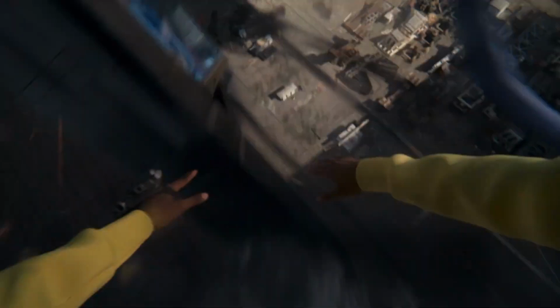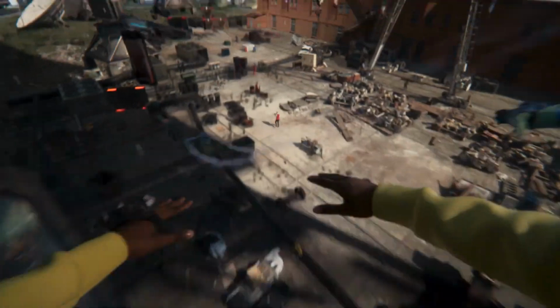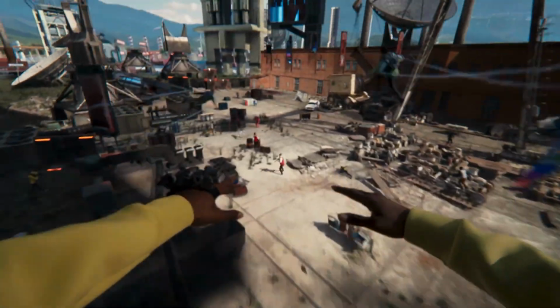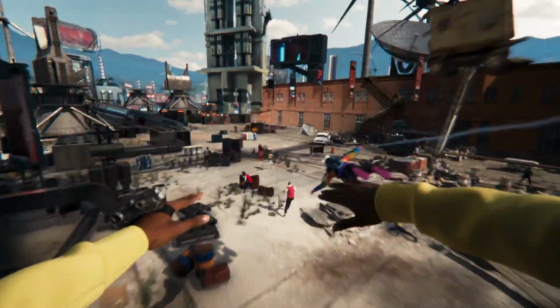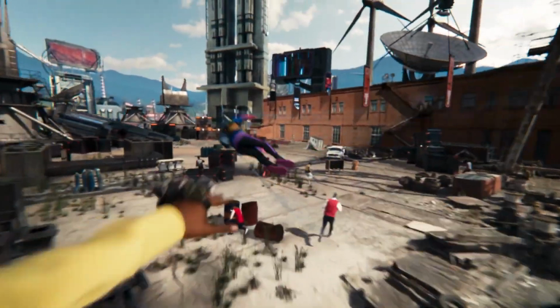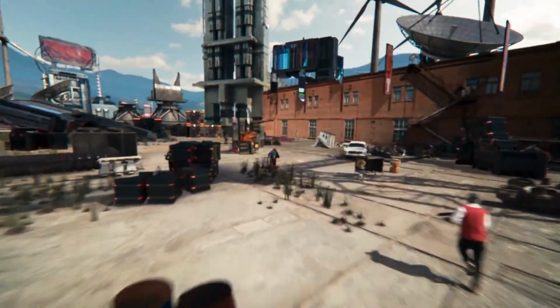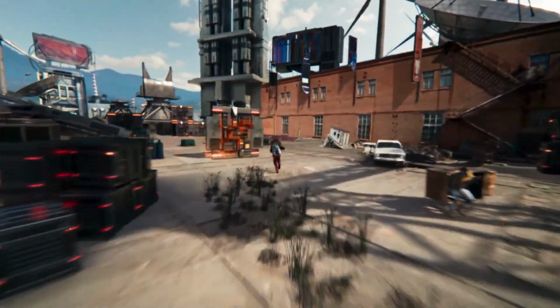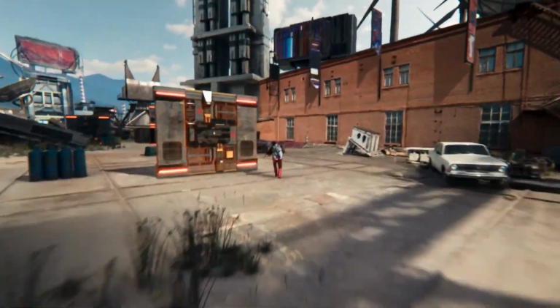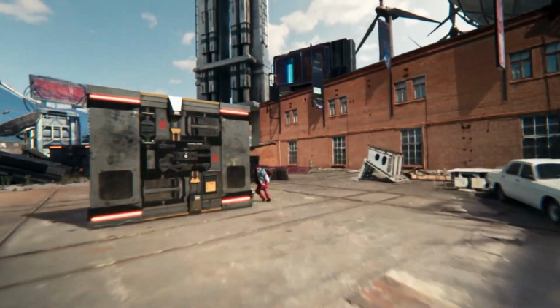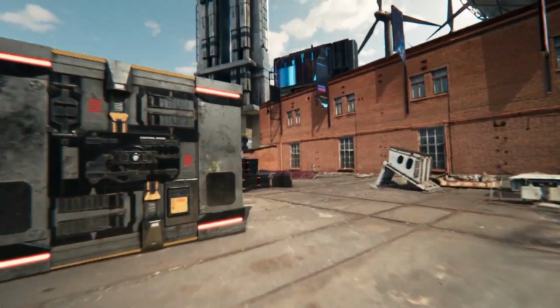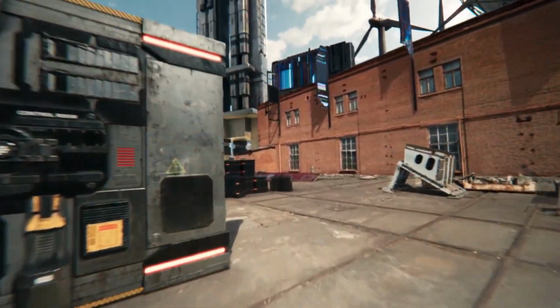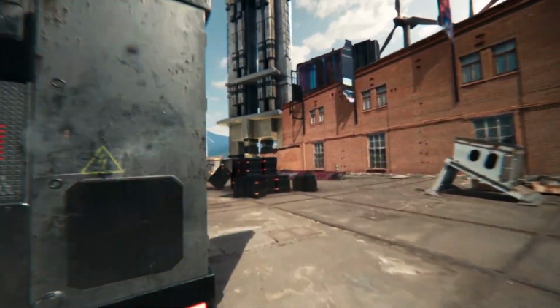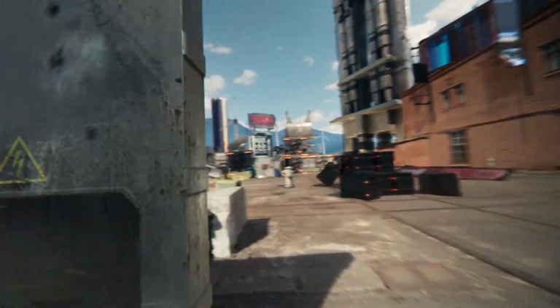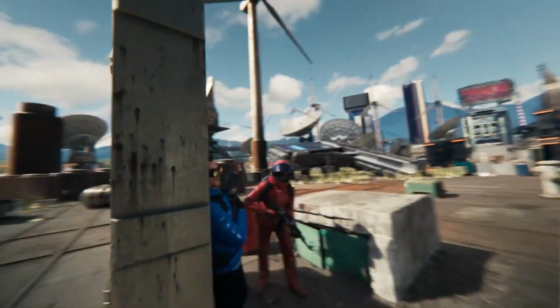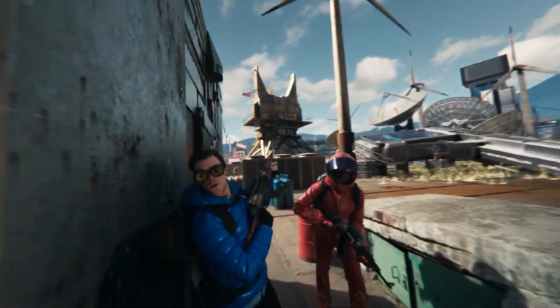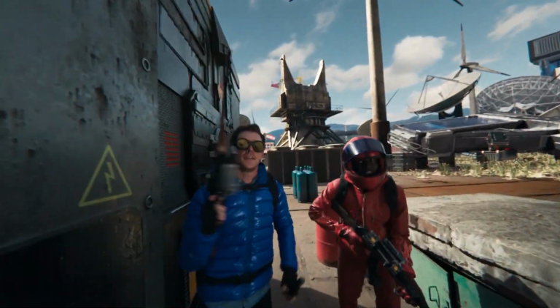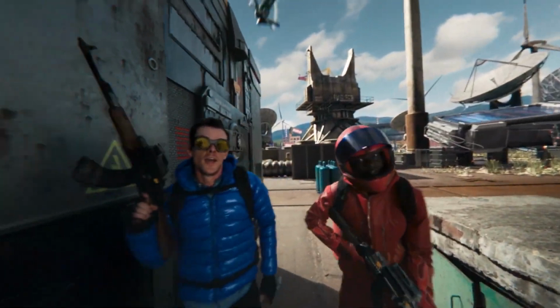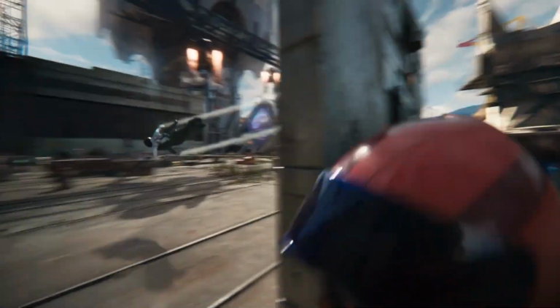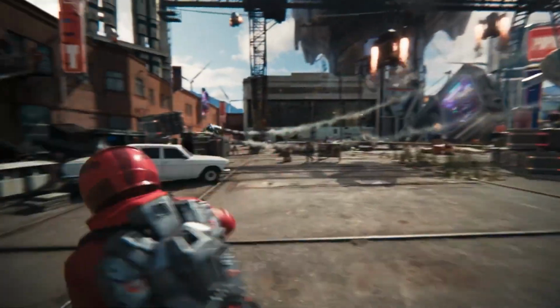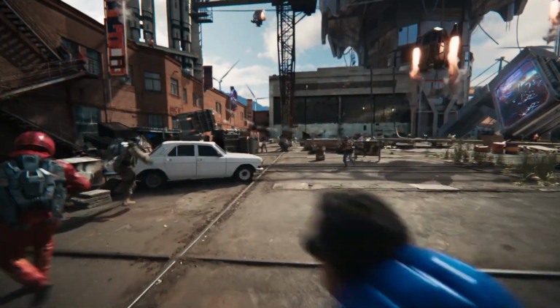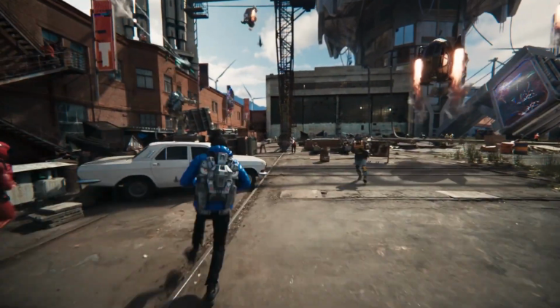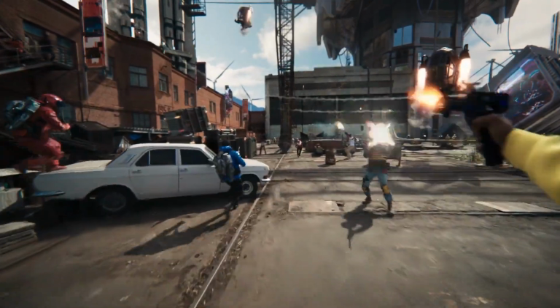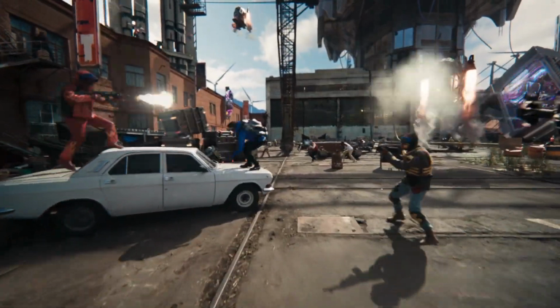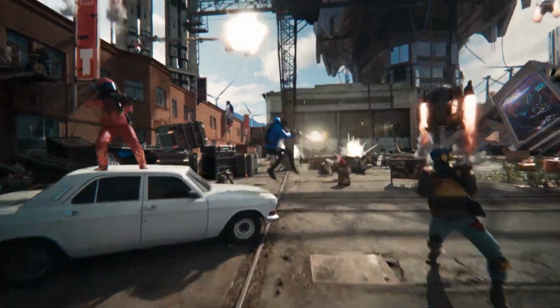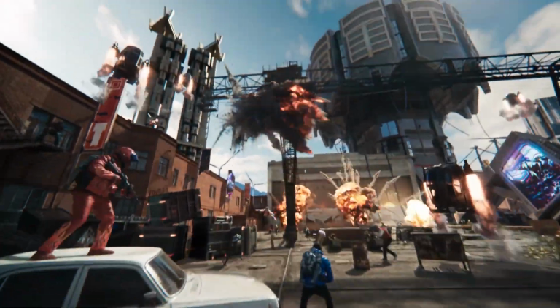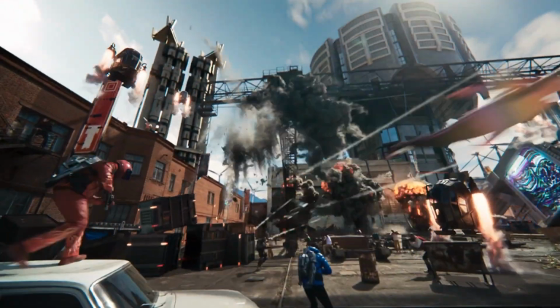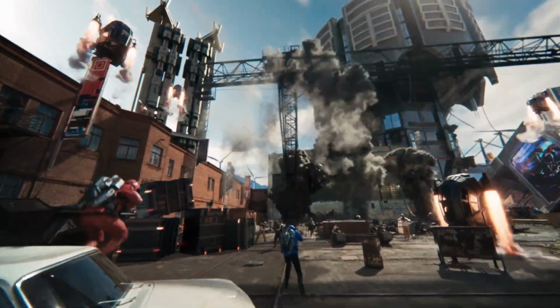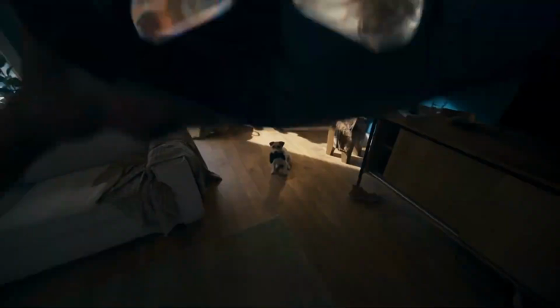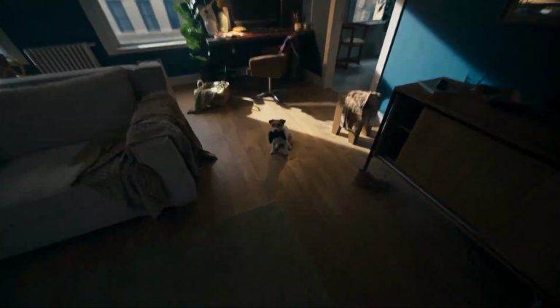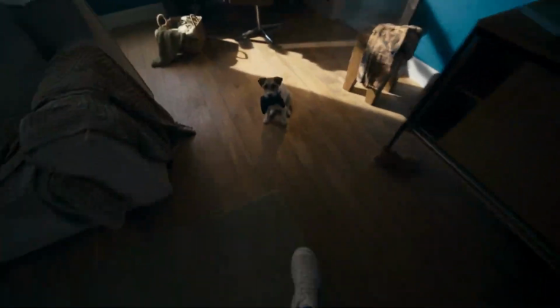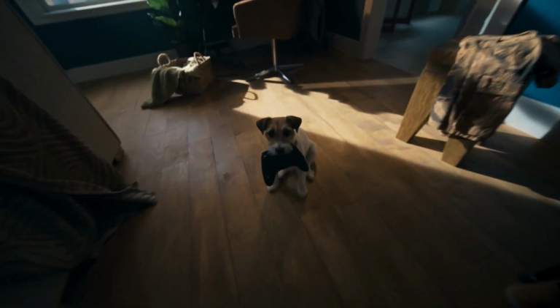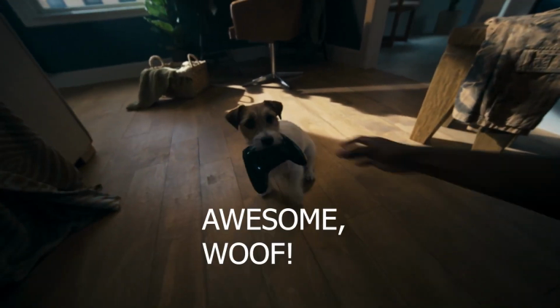This is the main advantage it has. And thanks to Oculus Link and Air Link, you can play your Steam VR games with PC graphics on your wireless Oculus Quest 2. This is awesome.